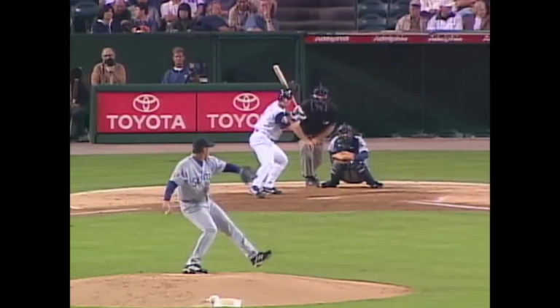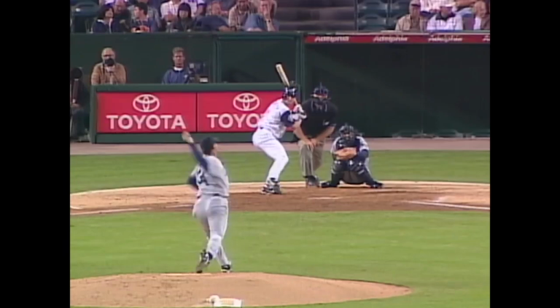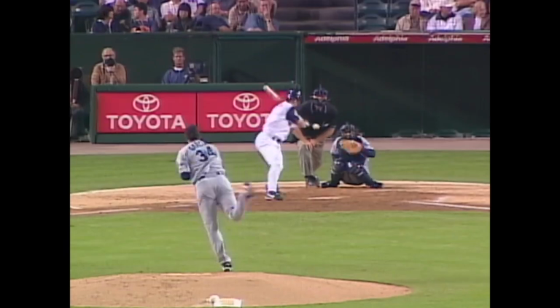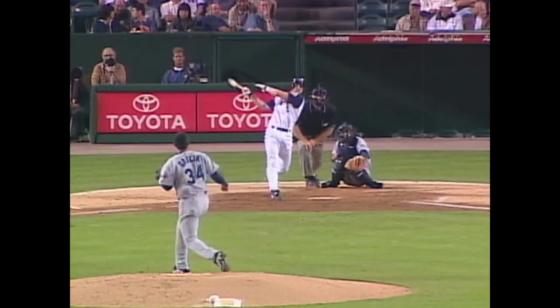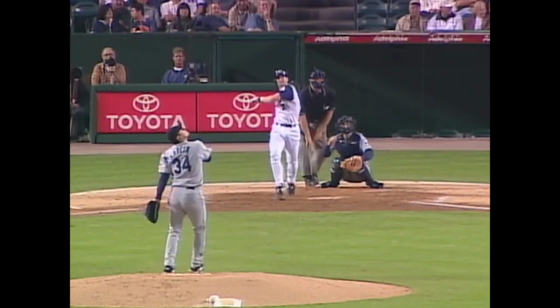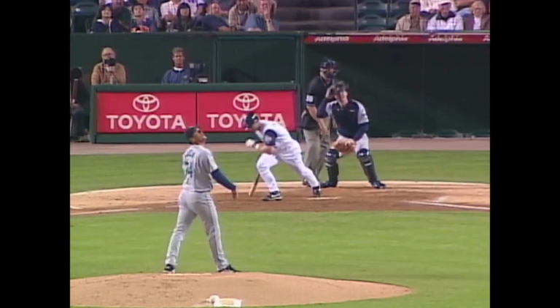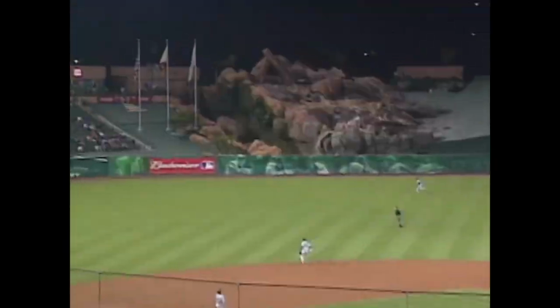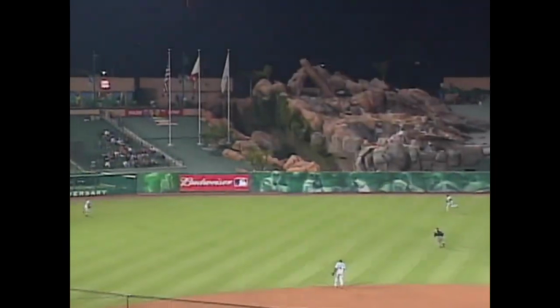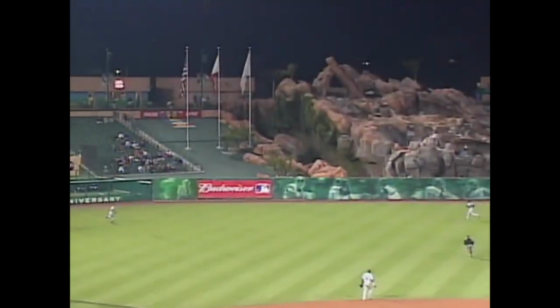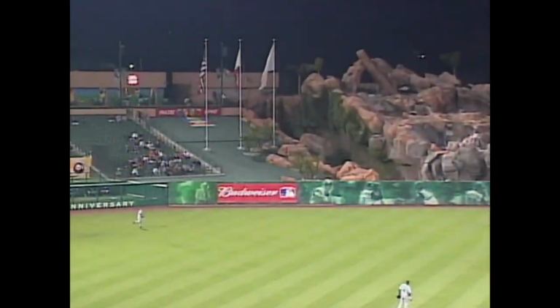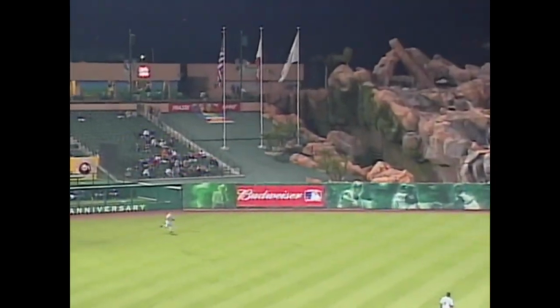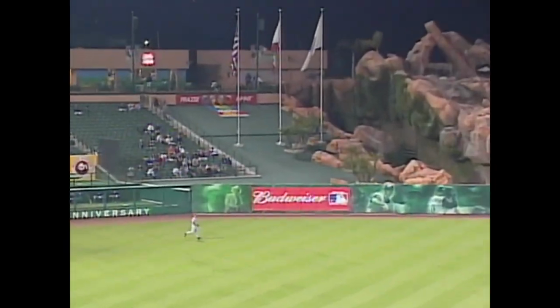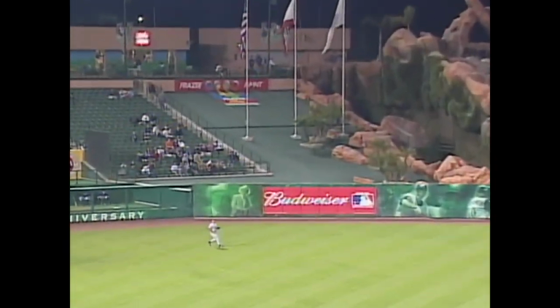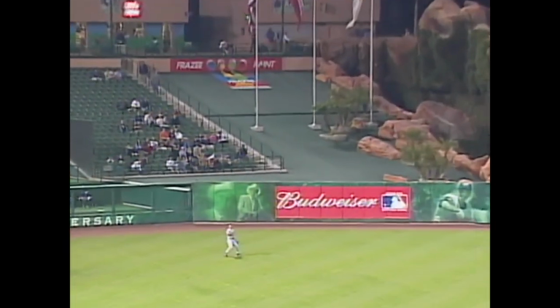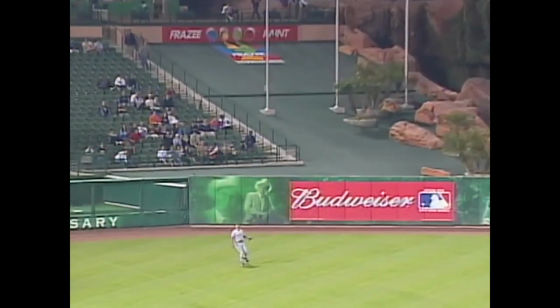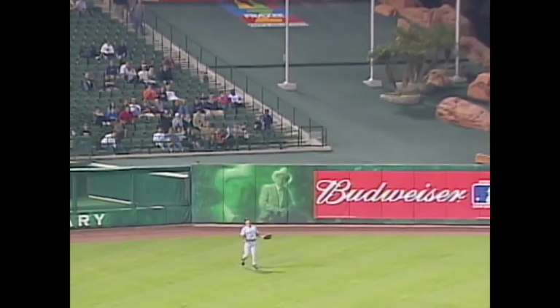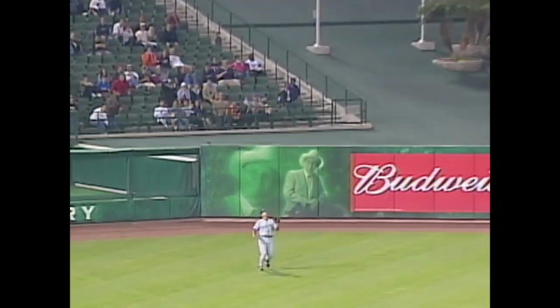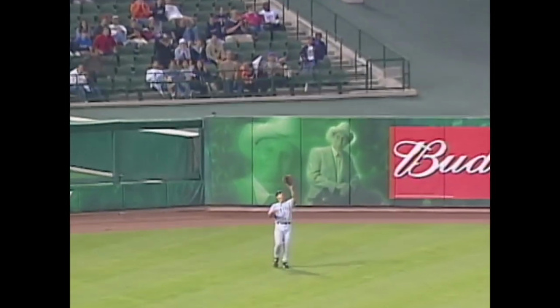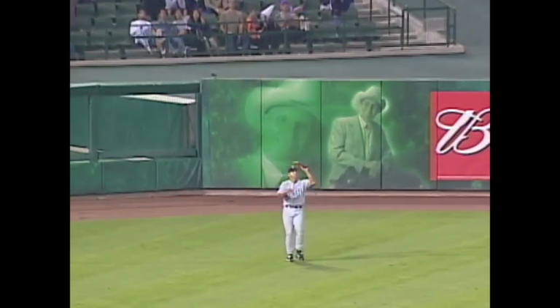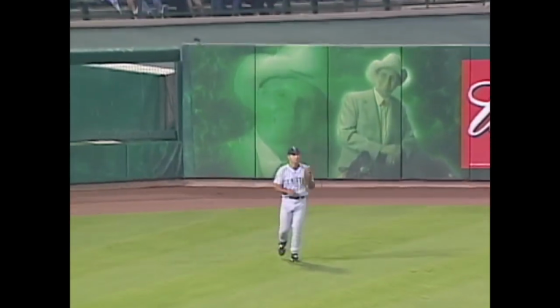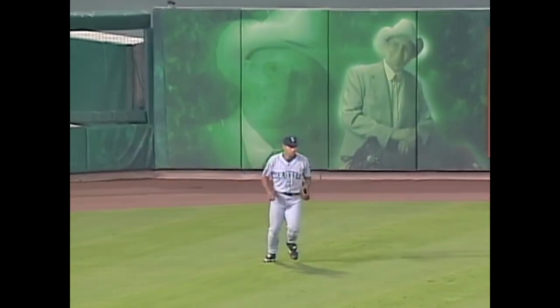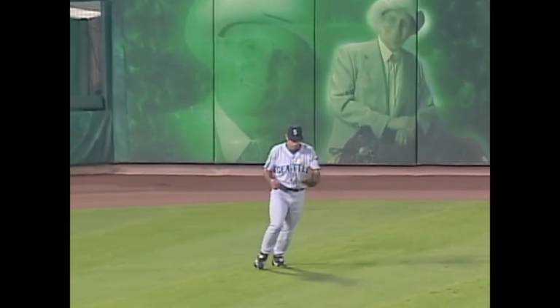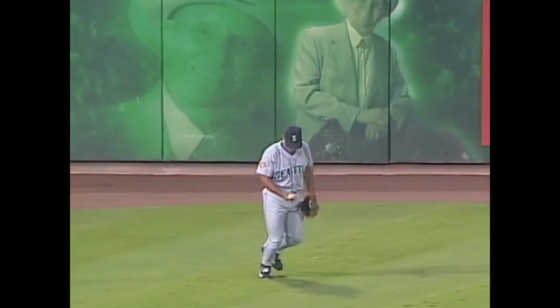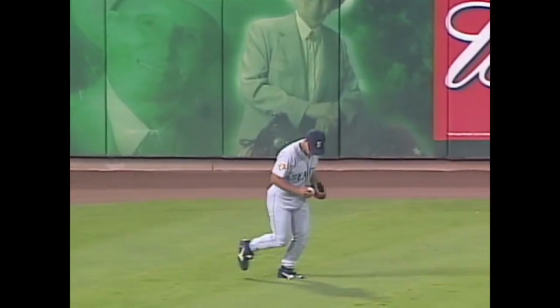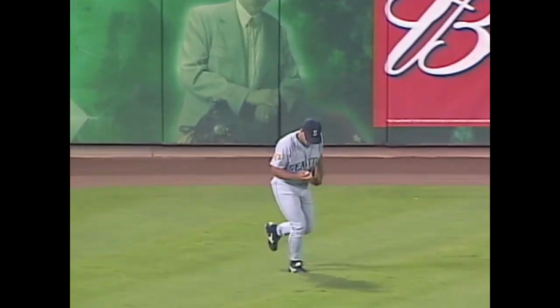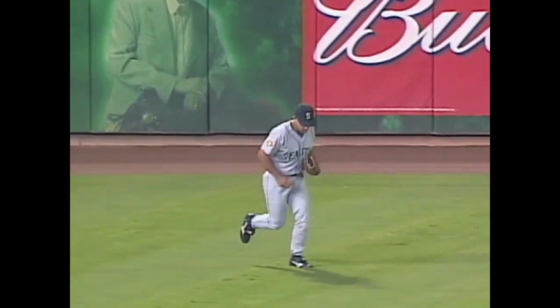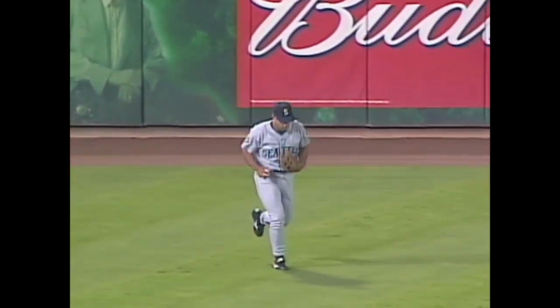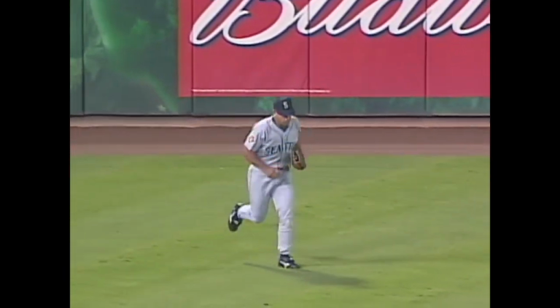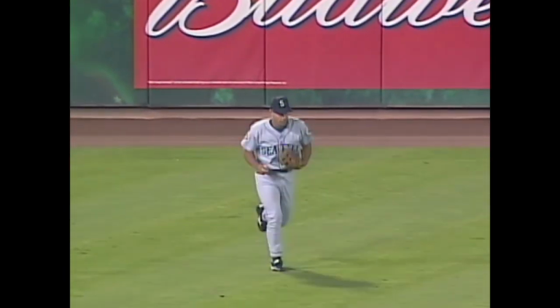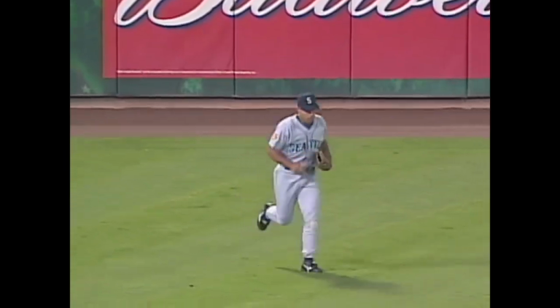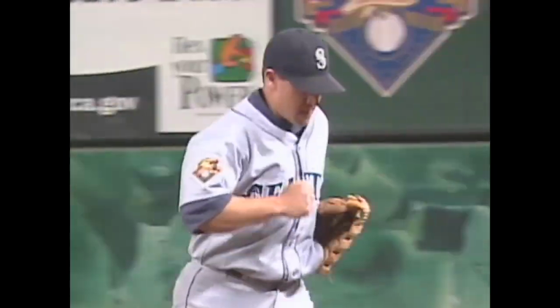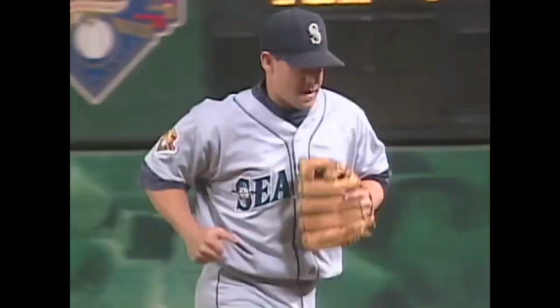The pitch — swing and a high fly ball into left field. Drifting back is Stan Javier. He's there and he makes the catch for out number three. No runs, hits, errors, nobody left out.